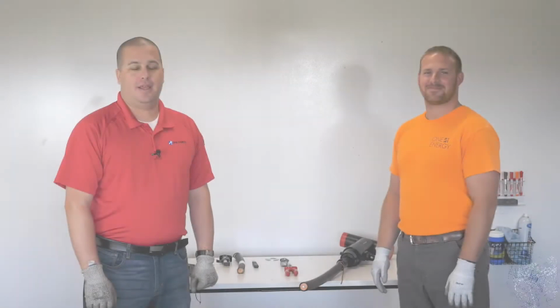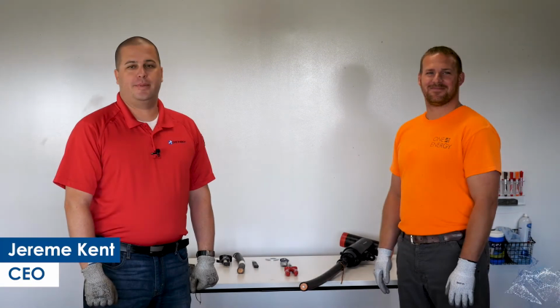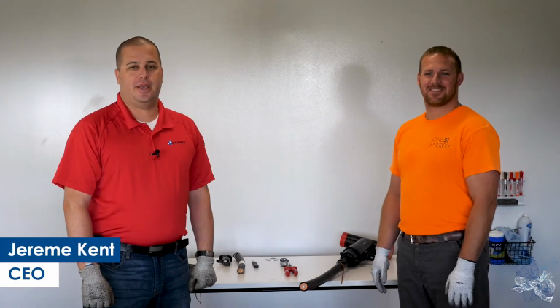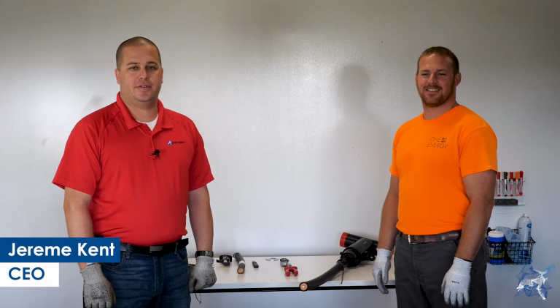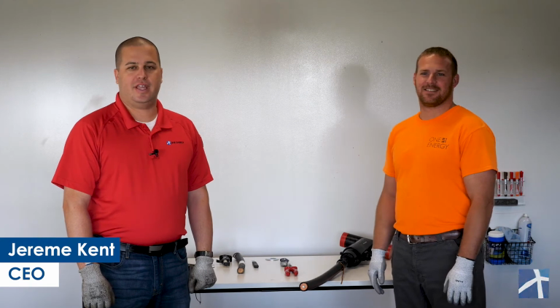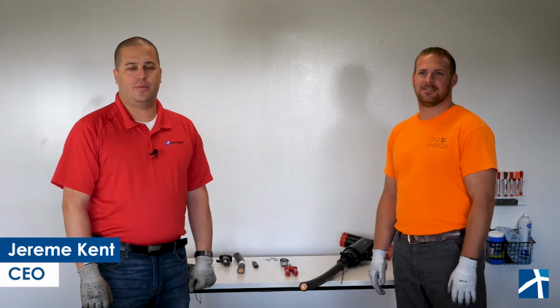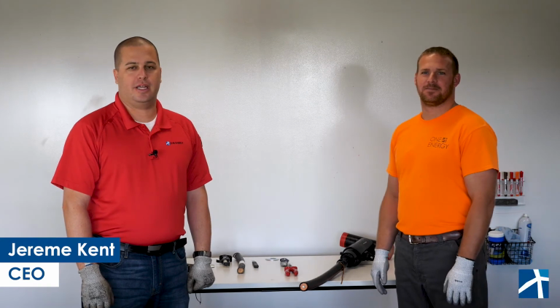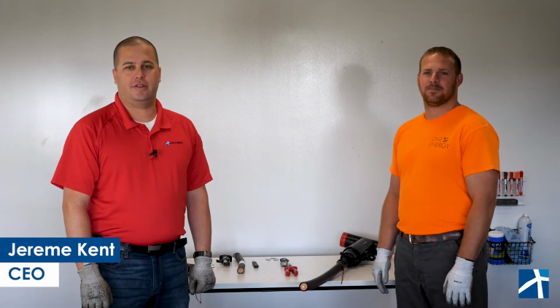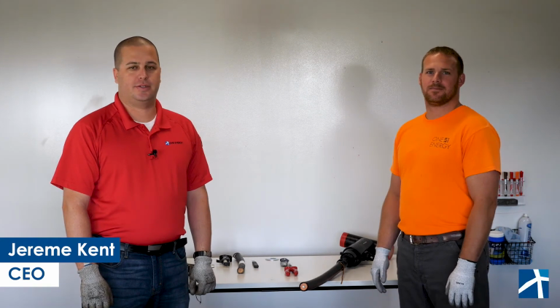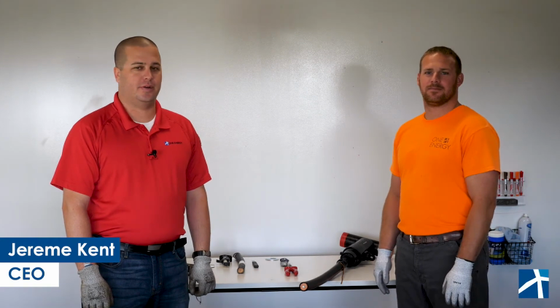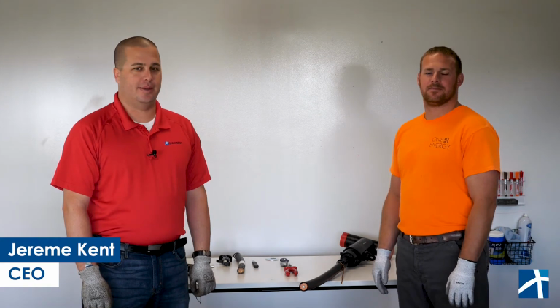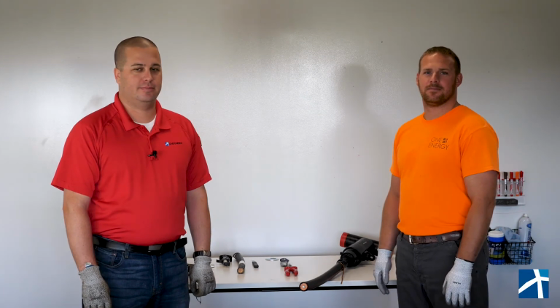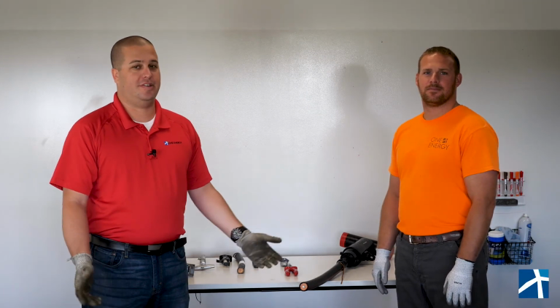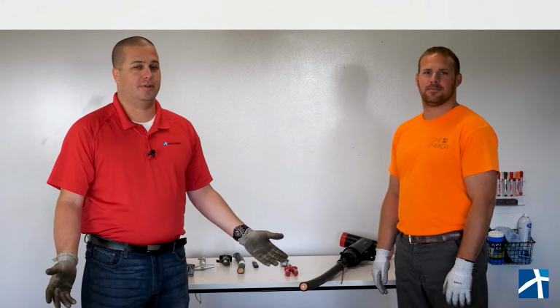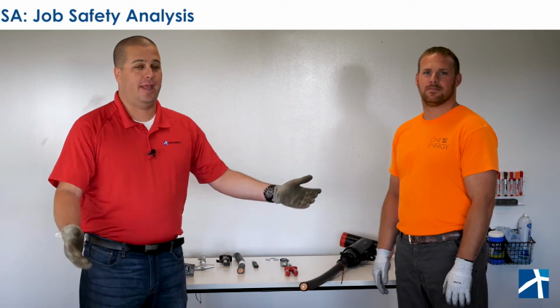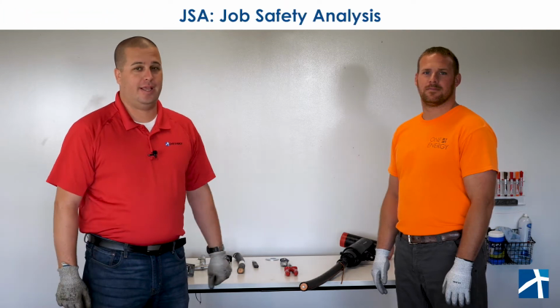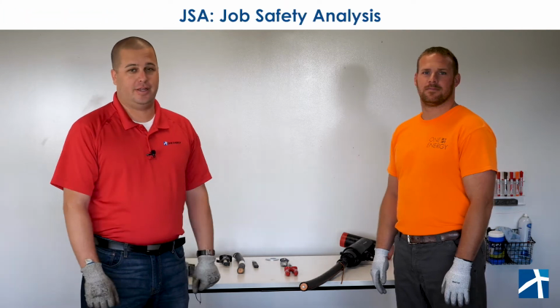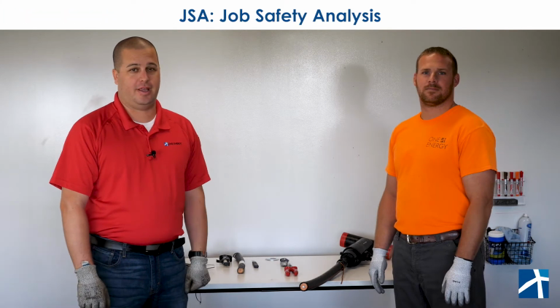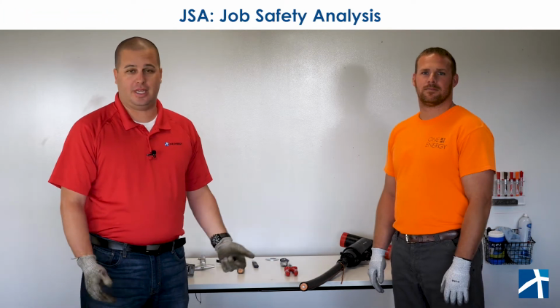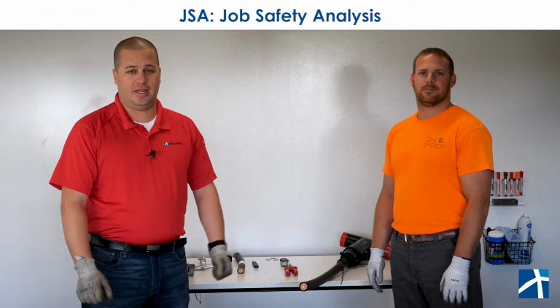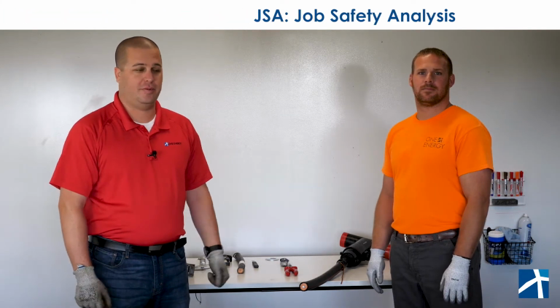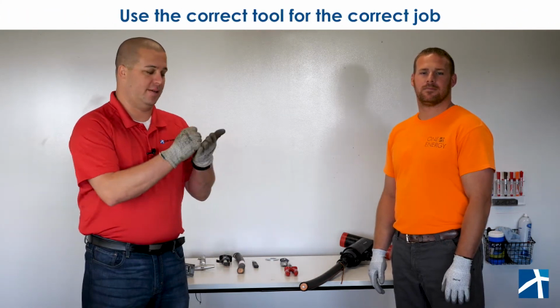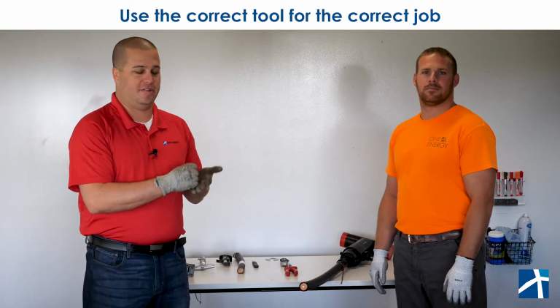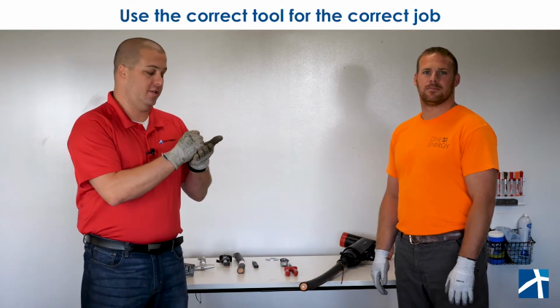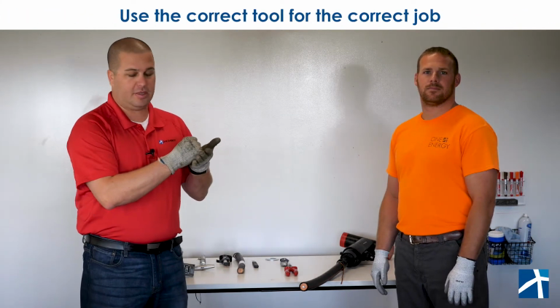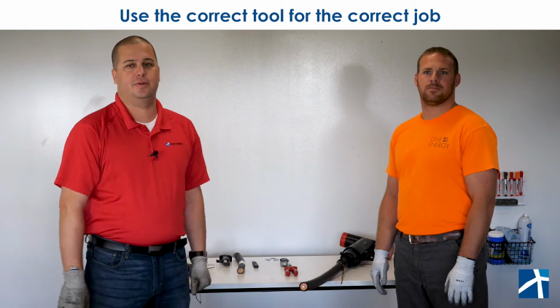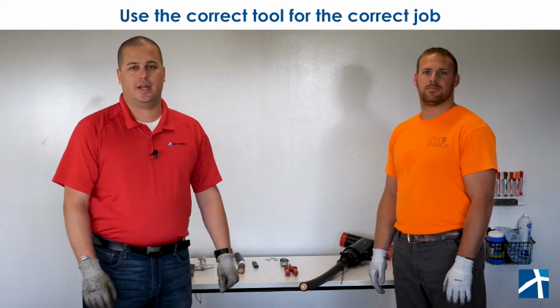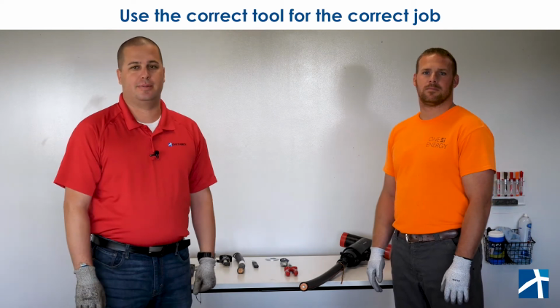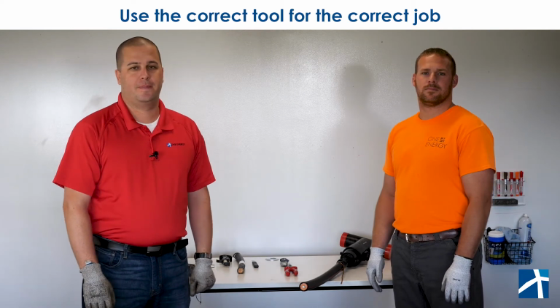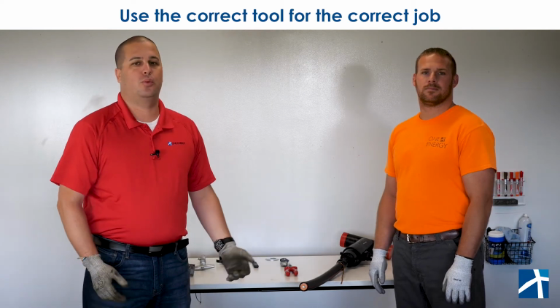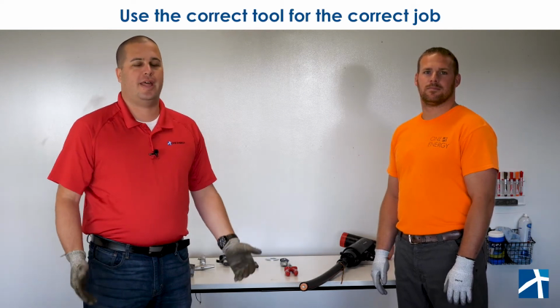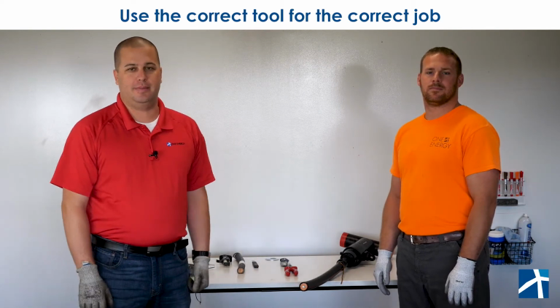Hello, I'm Jeremy Kent, and for today's Safety Minute, we're going to talk about using the correct tool for the correct job. That seems simple. Every day we fill out a JSA, a job safety analysis, and we check the little box that says 'use the correct tool for the correct job.' But what does that really mean?